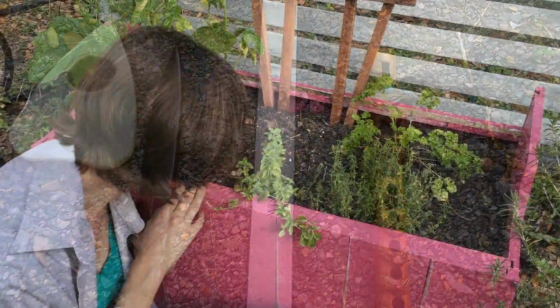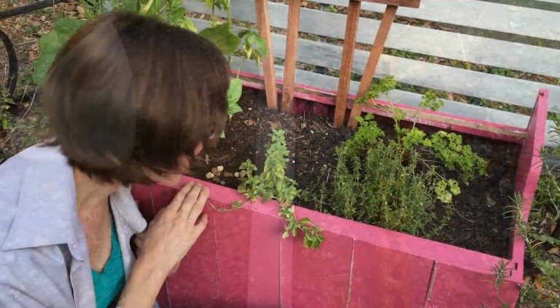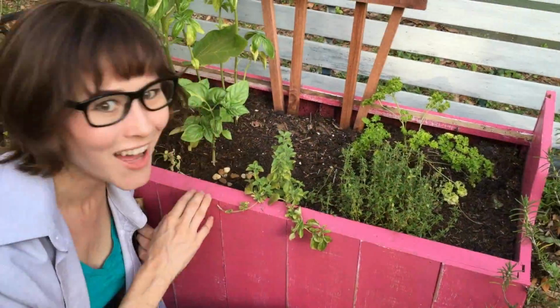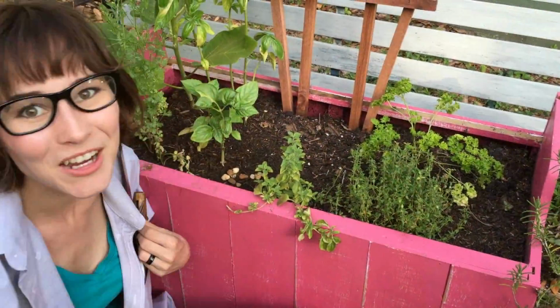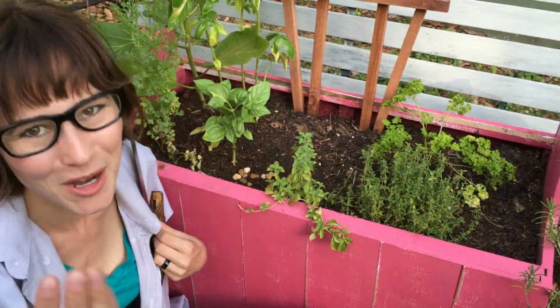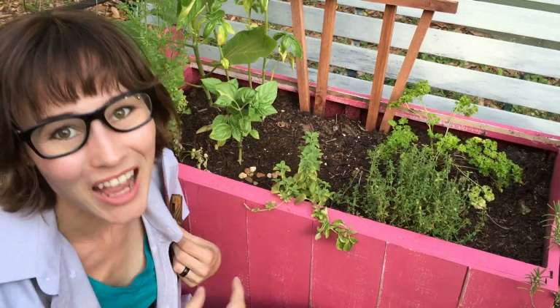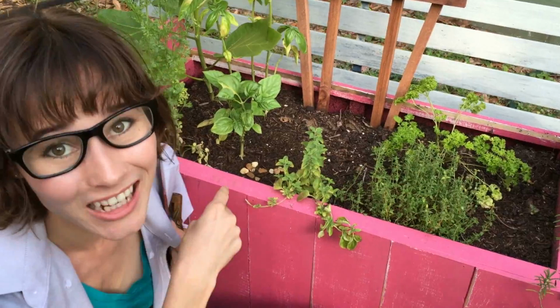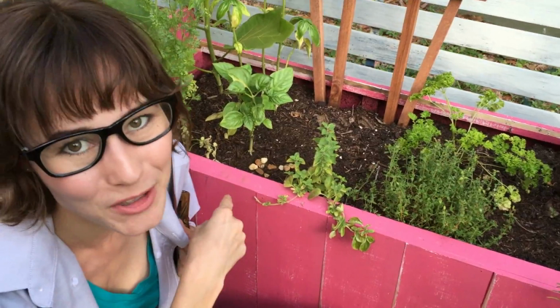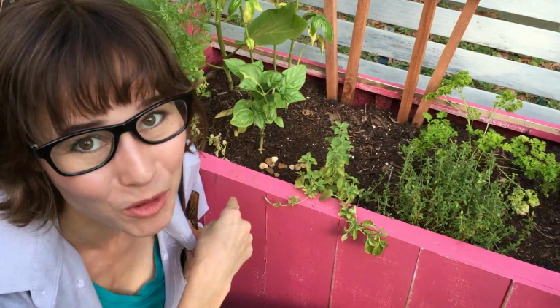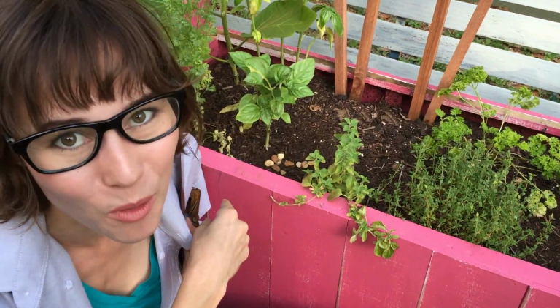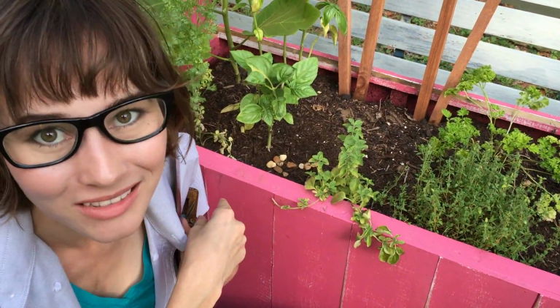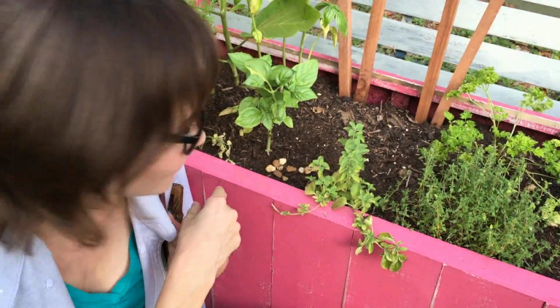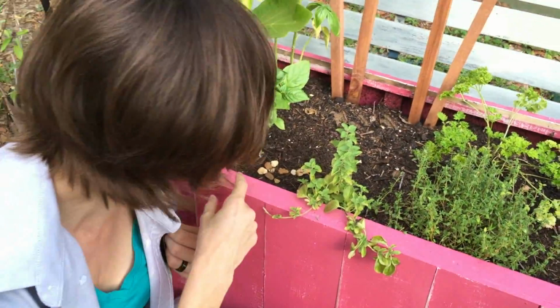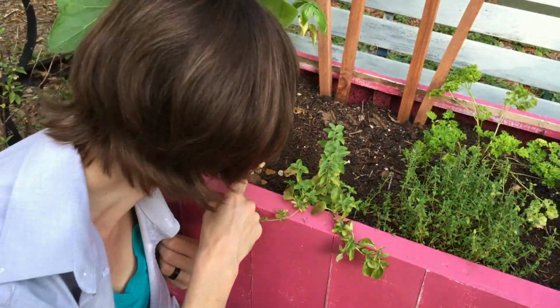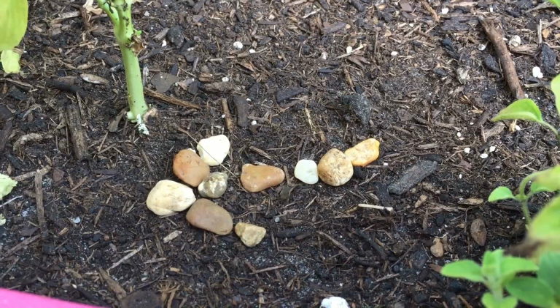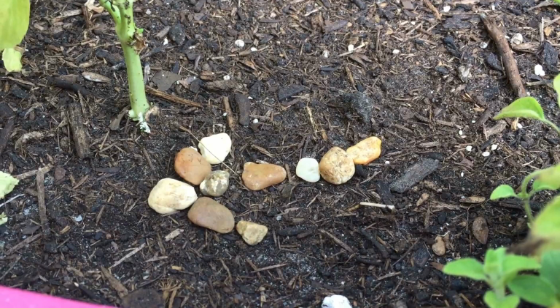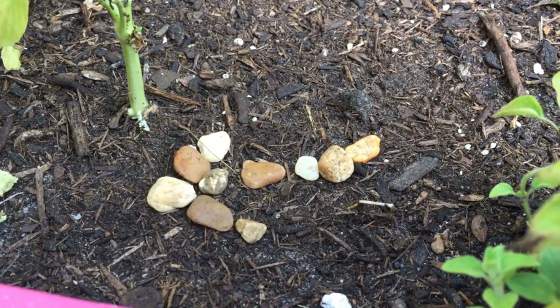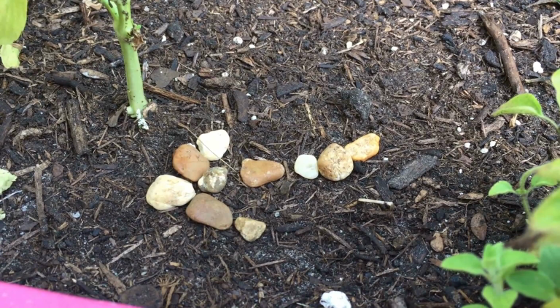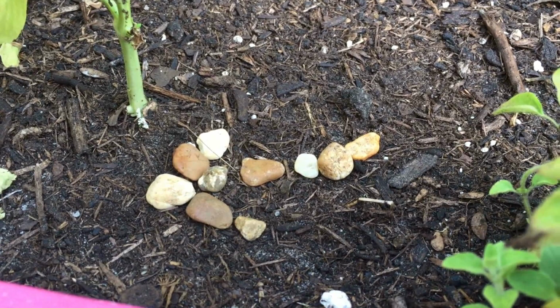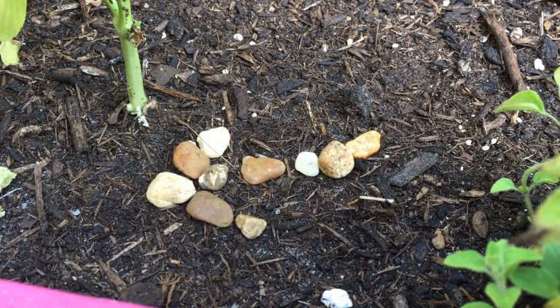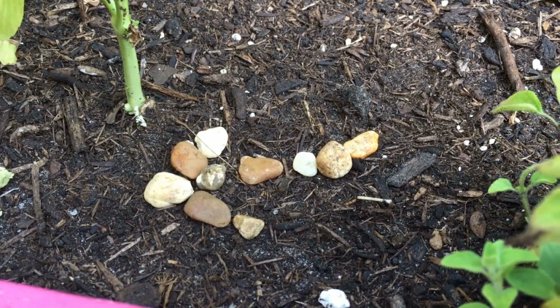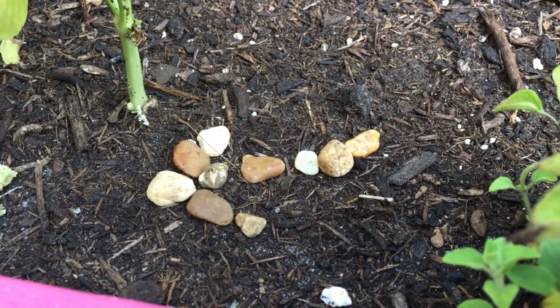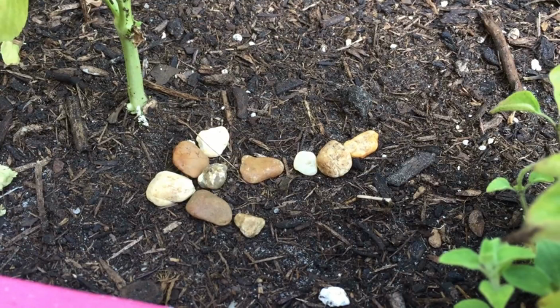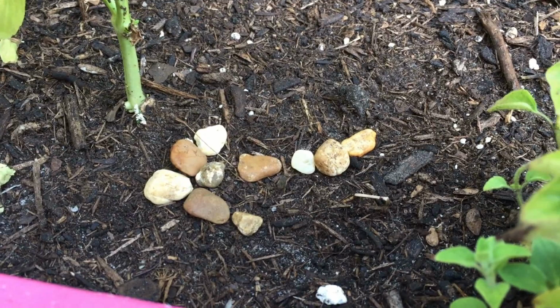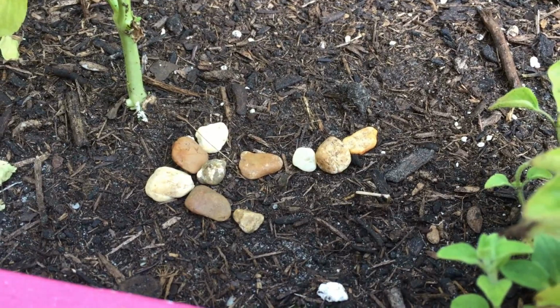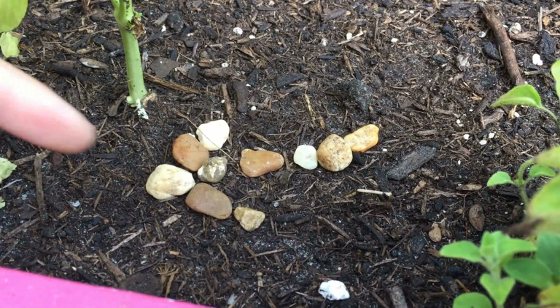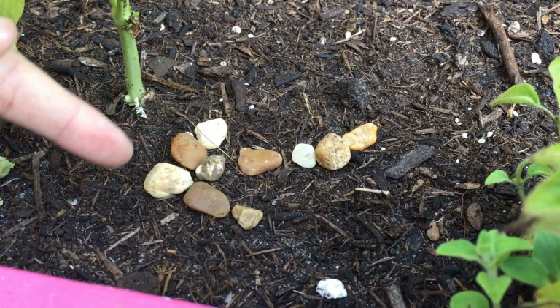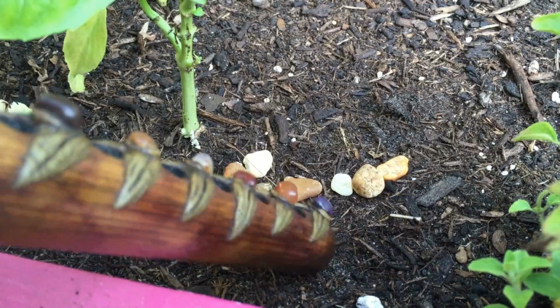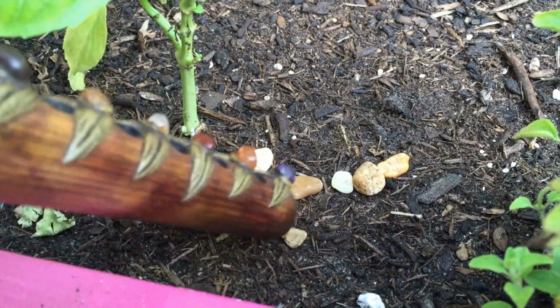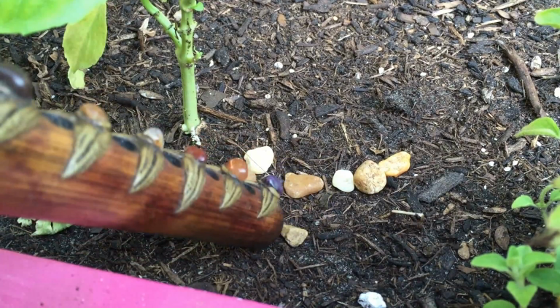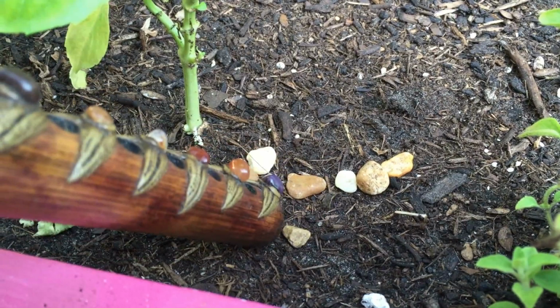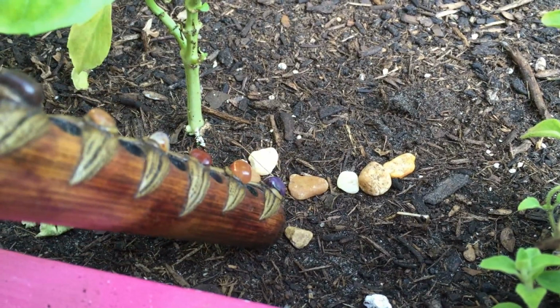Come here — I think I found something really important. A bug-sized, arrow-shaped stone outcrop? Science!